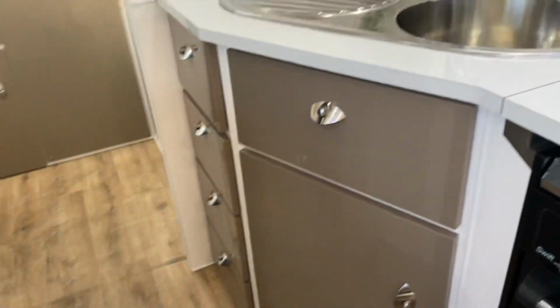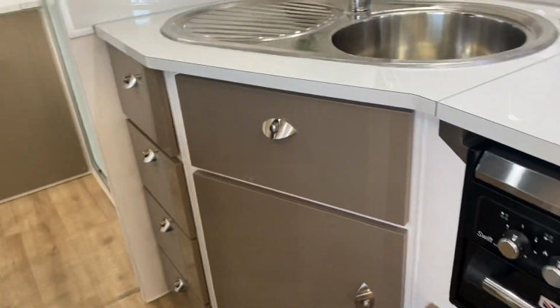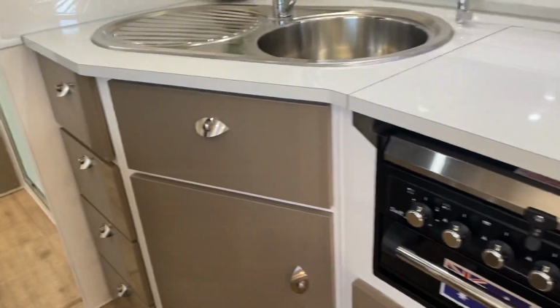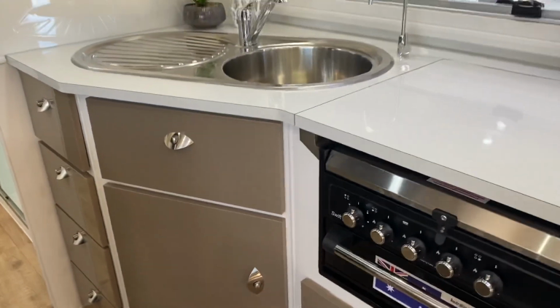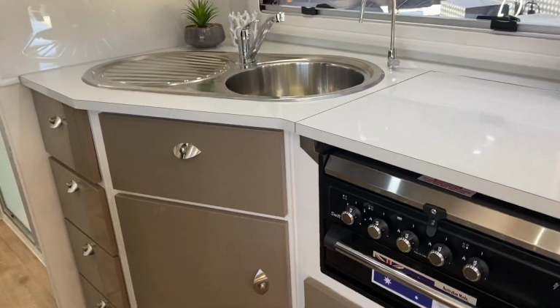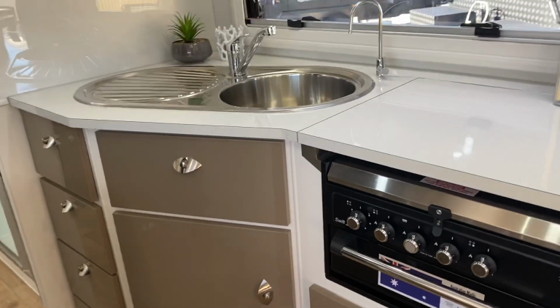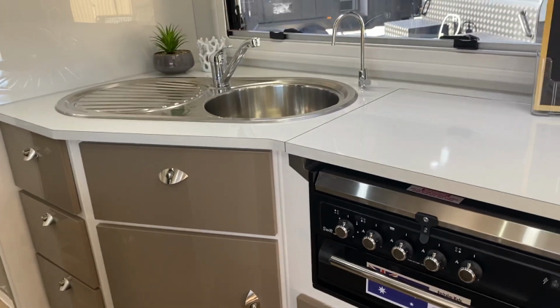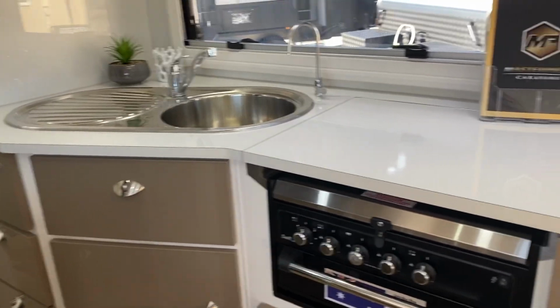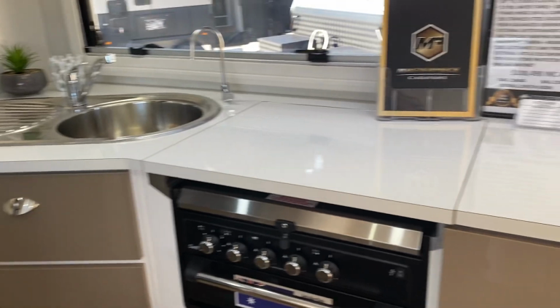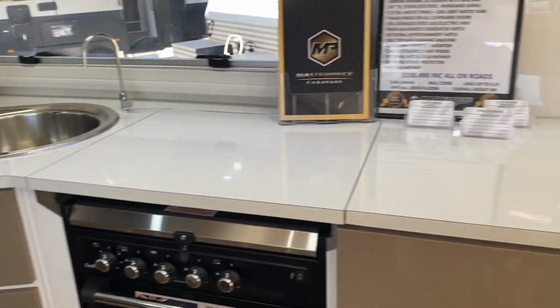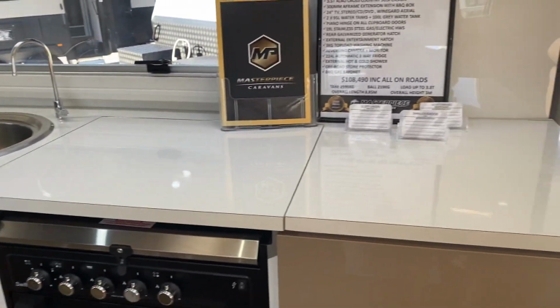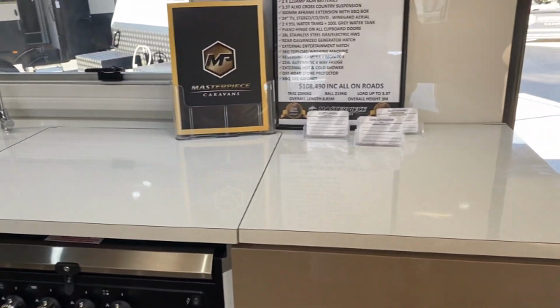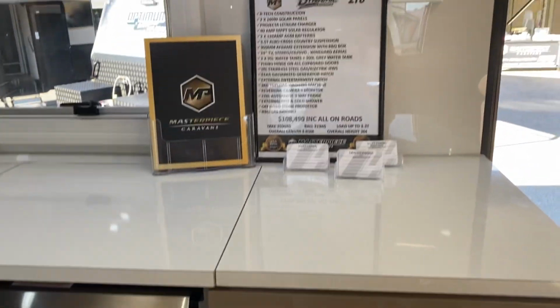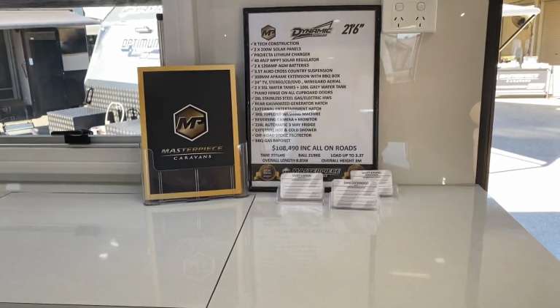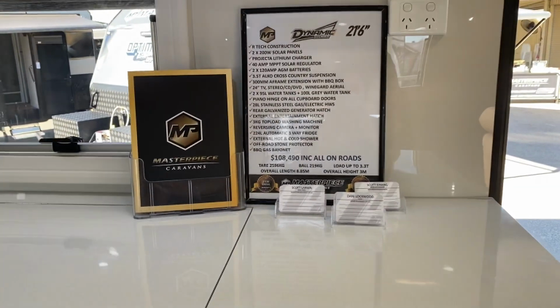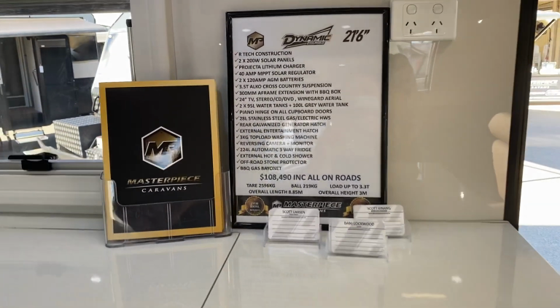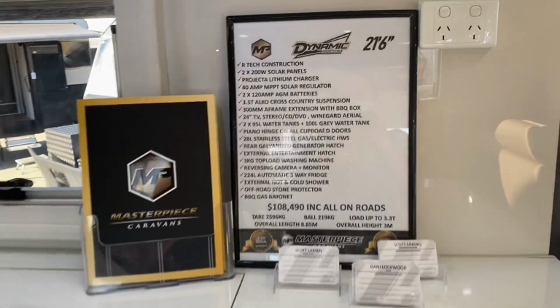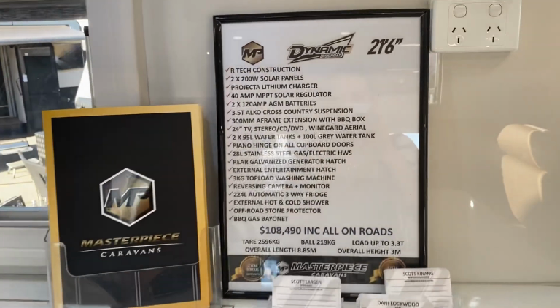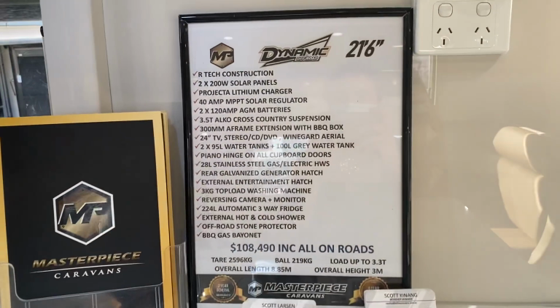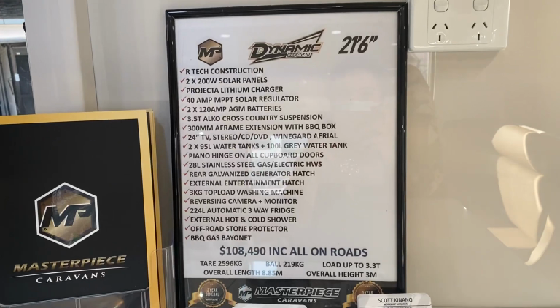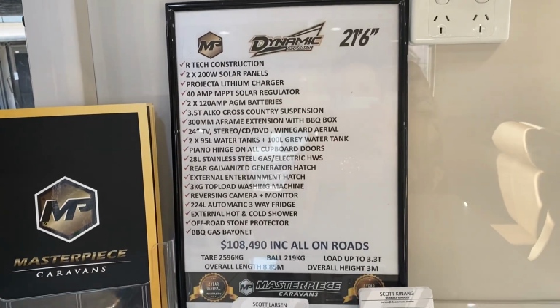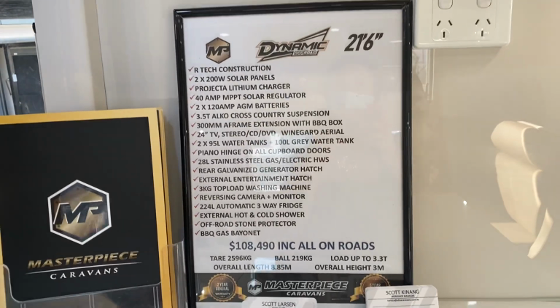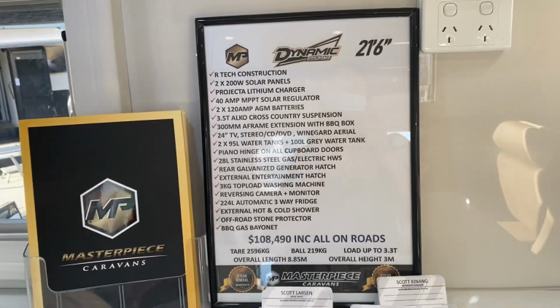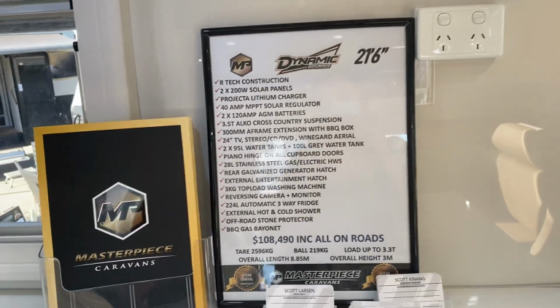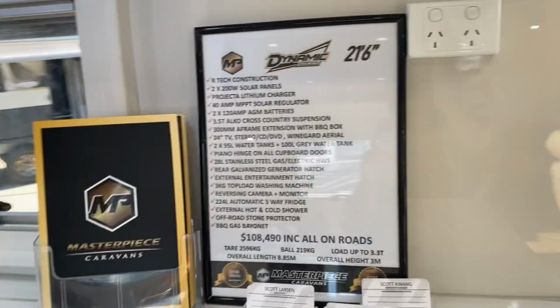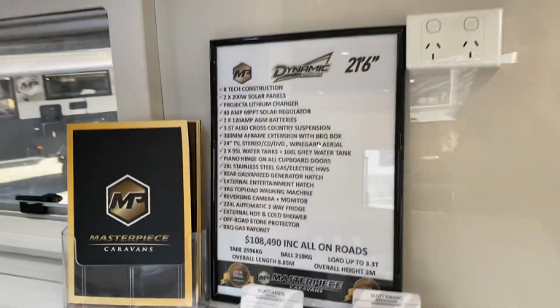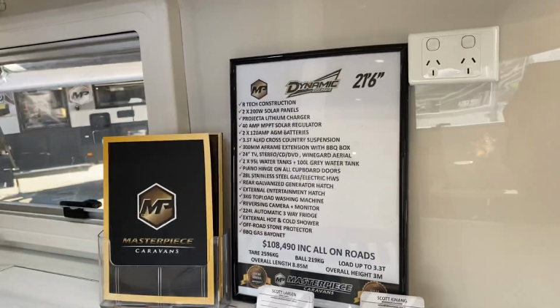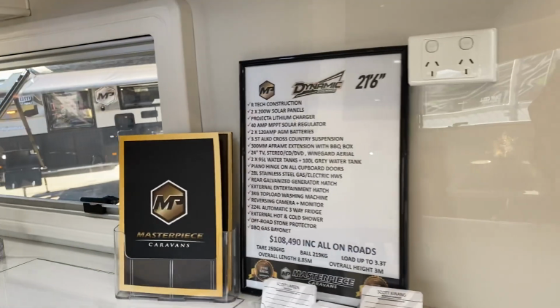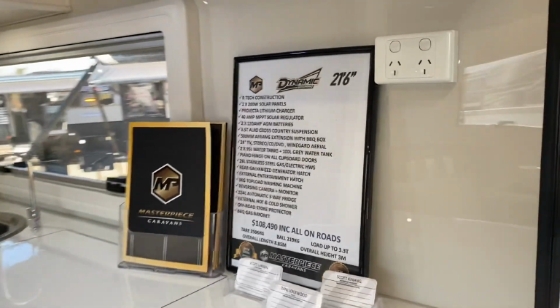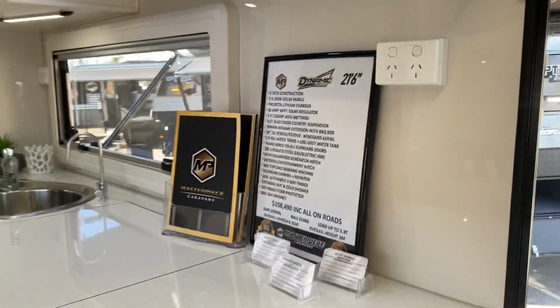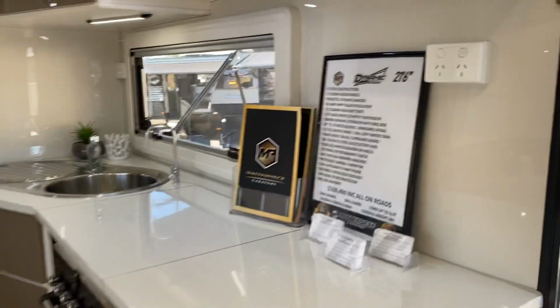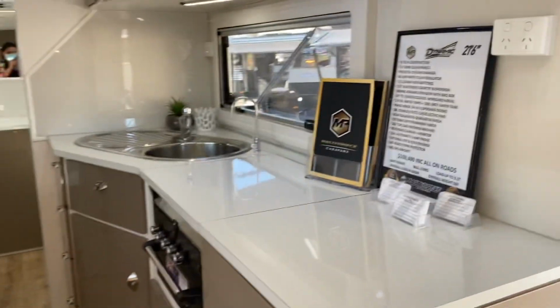Wow, look at this one — look at the kitchen, it's so luxury! That's the Dynamic 21.6 feet. I love it, it's so luxury.